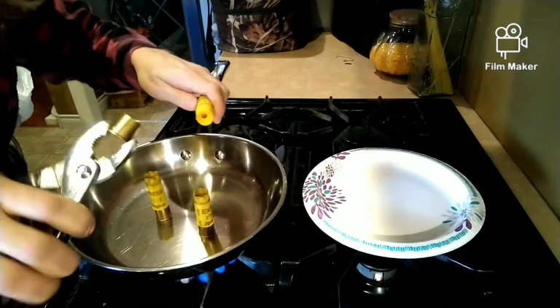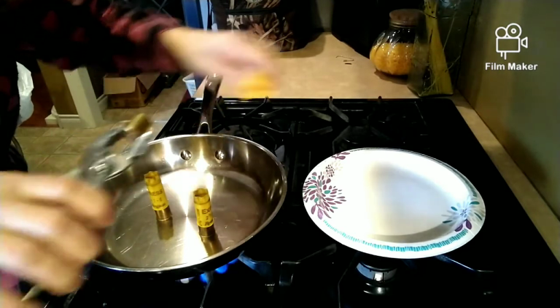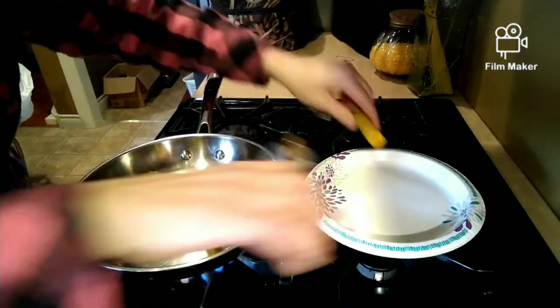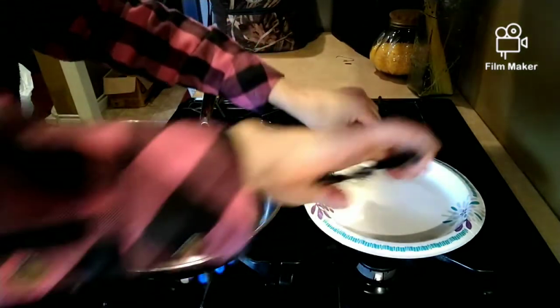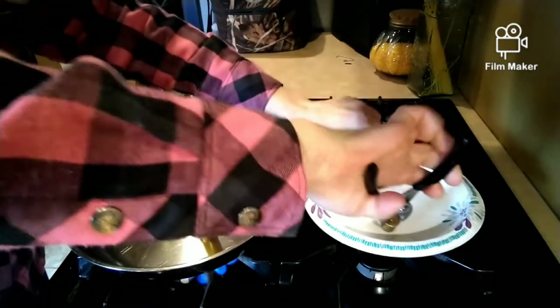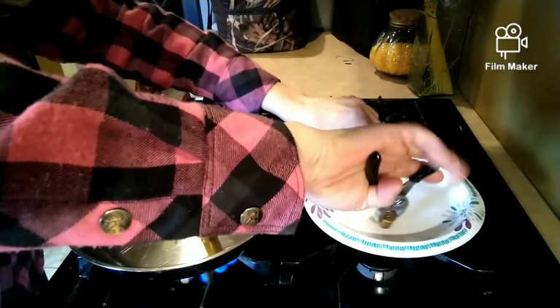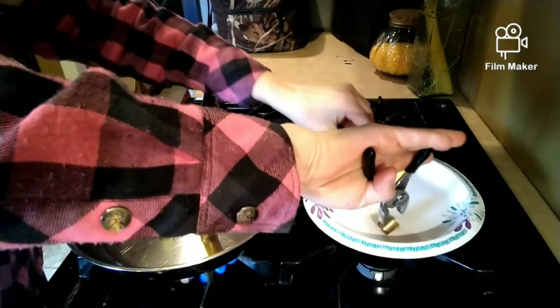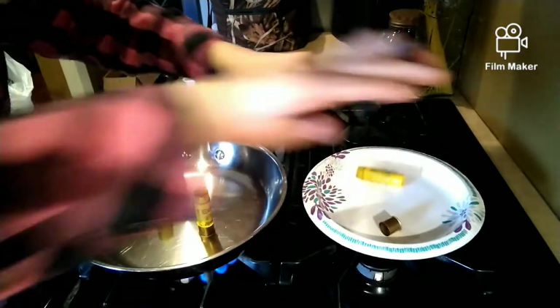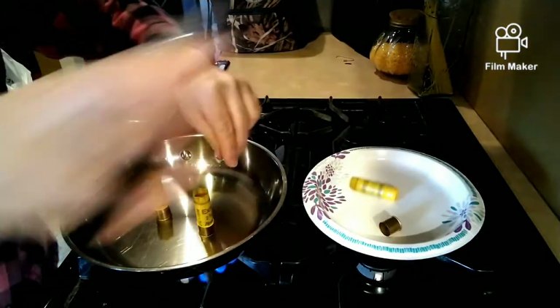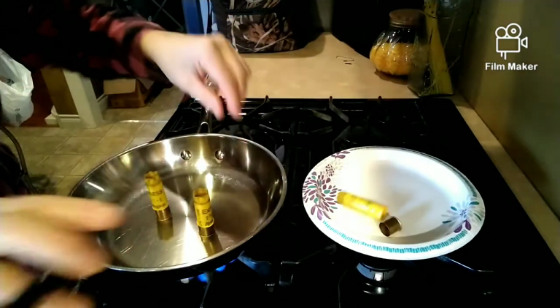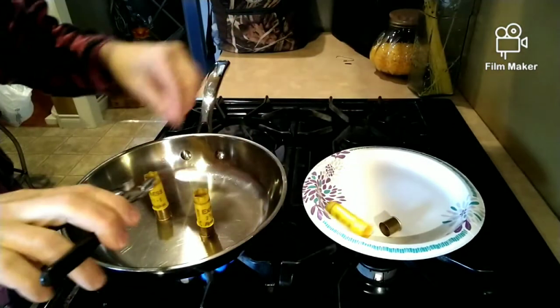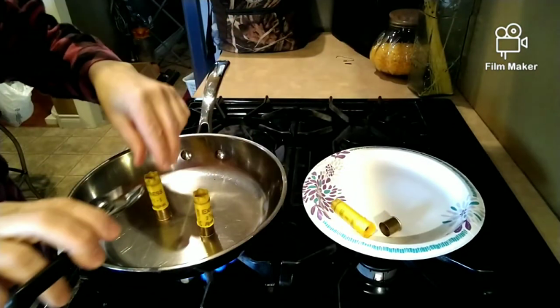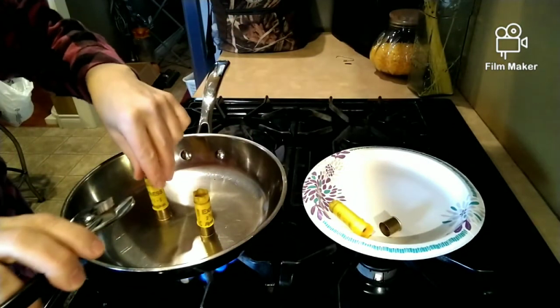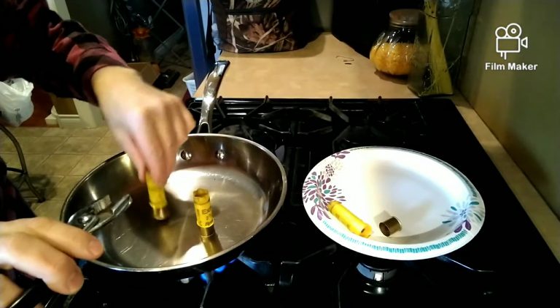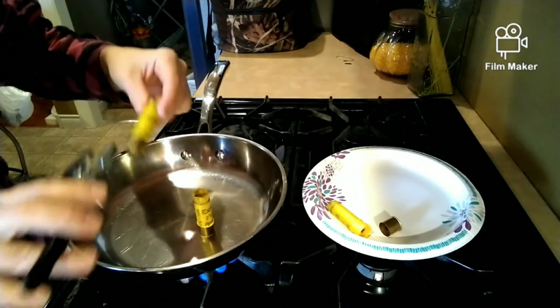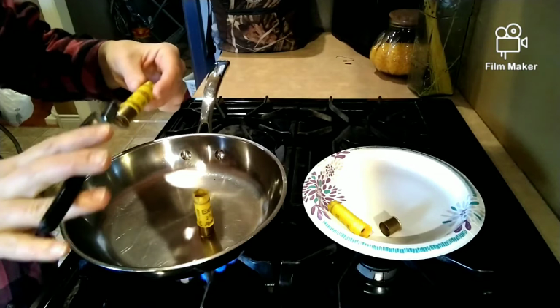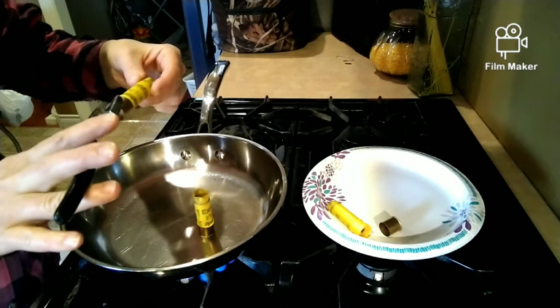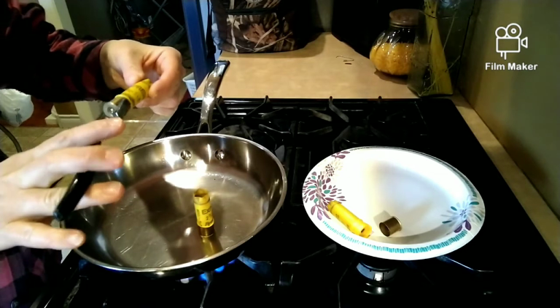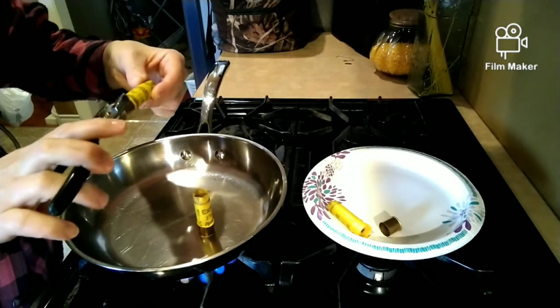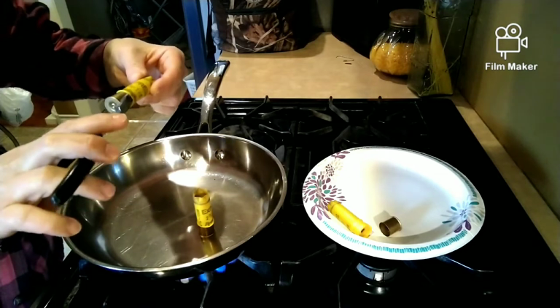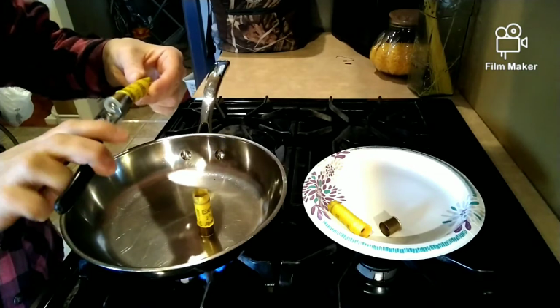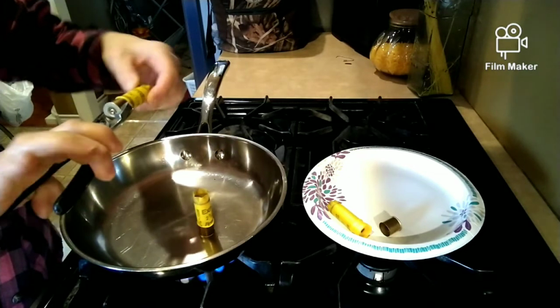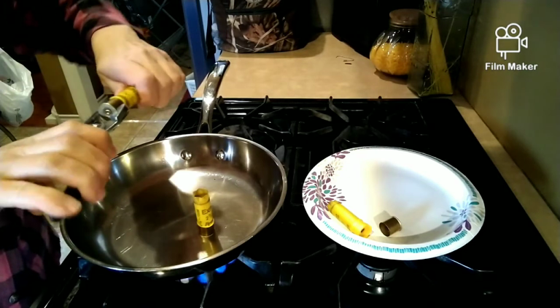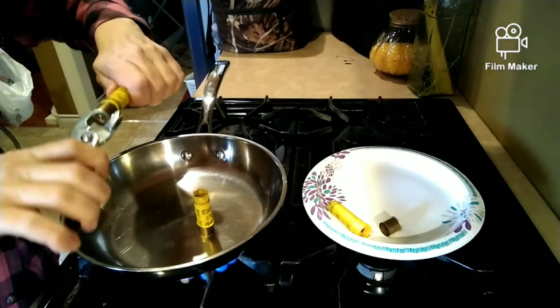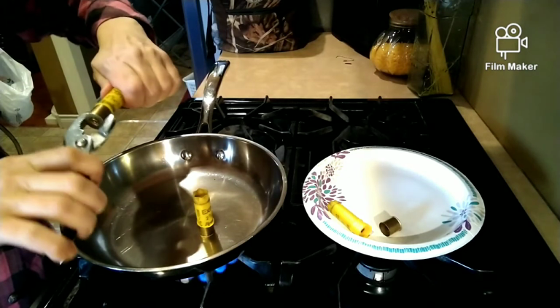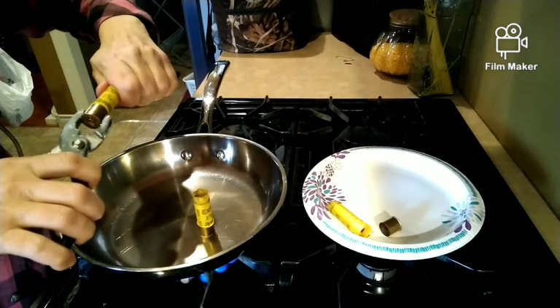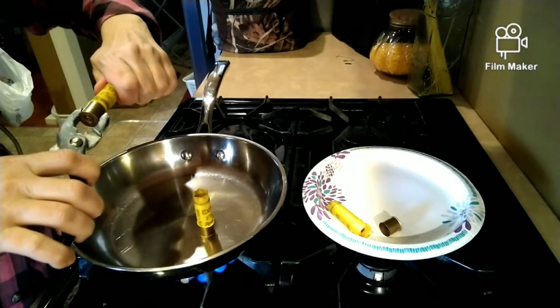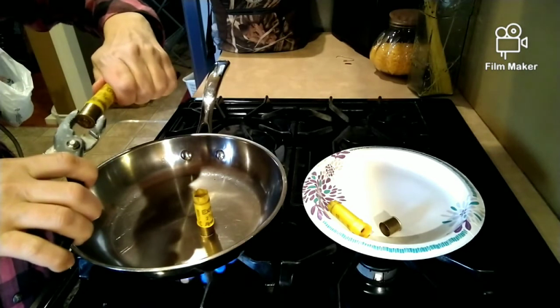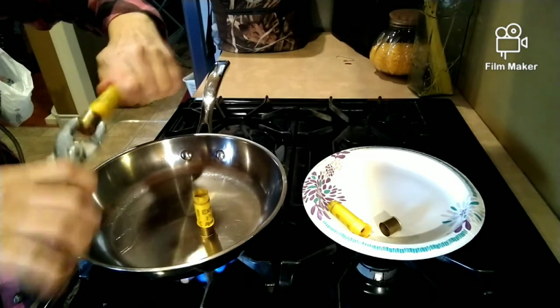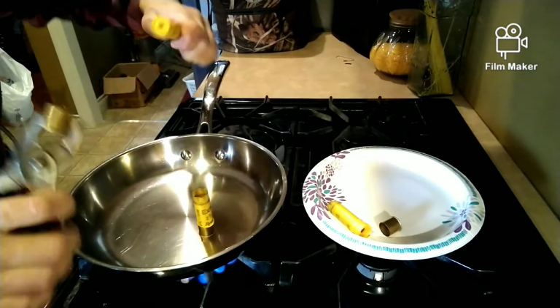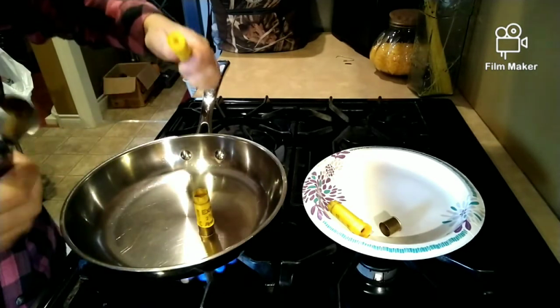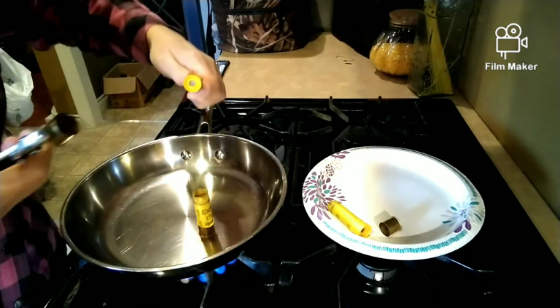Once the plastic starts to bend, carefully pick up the plastic in one hand and the brass with the pliers in the other, and gently pull to separate.